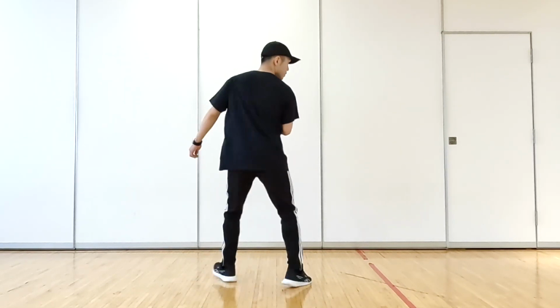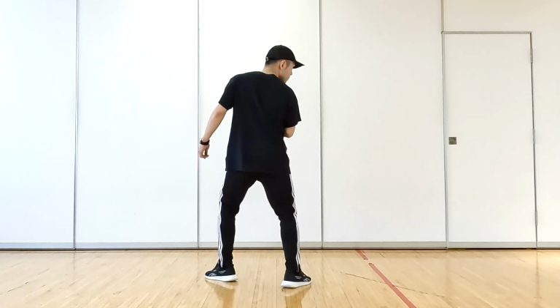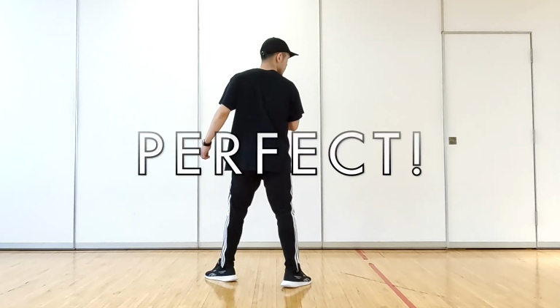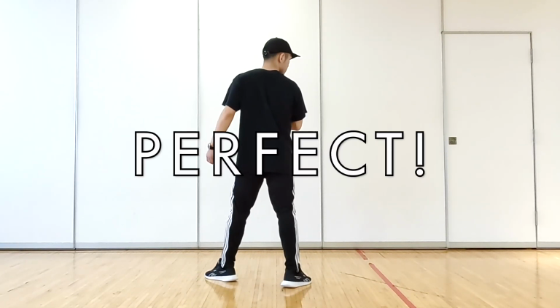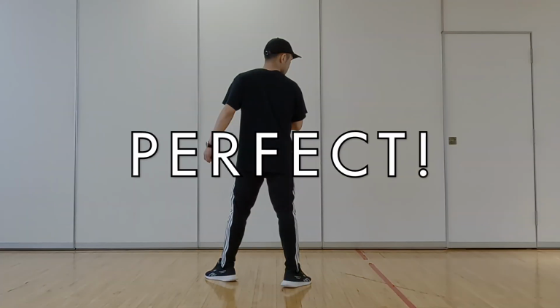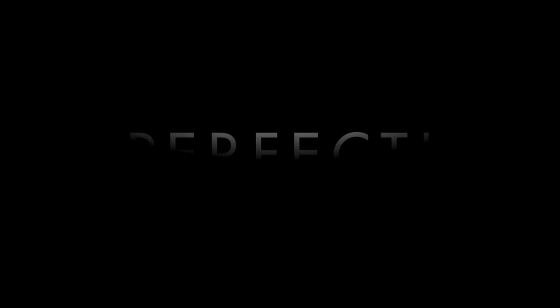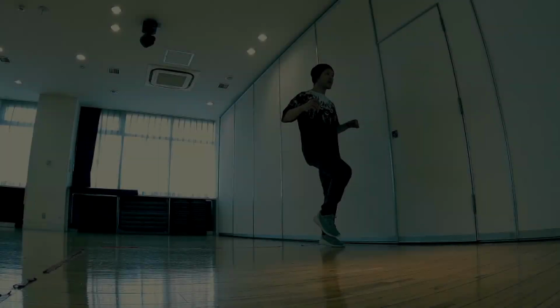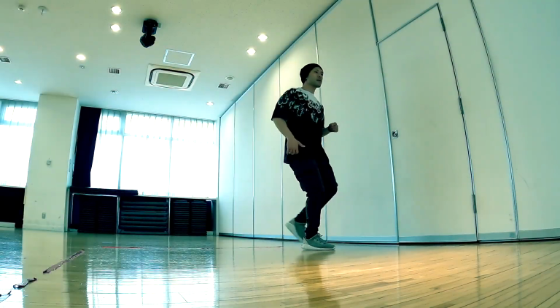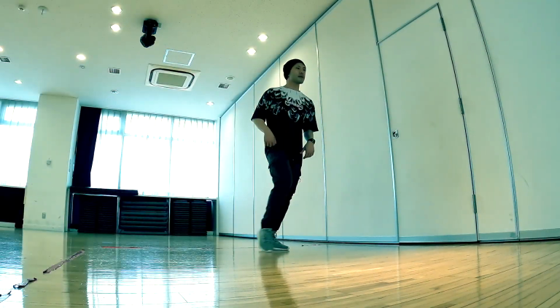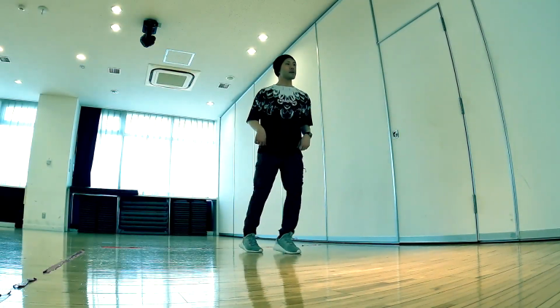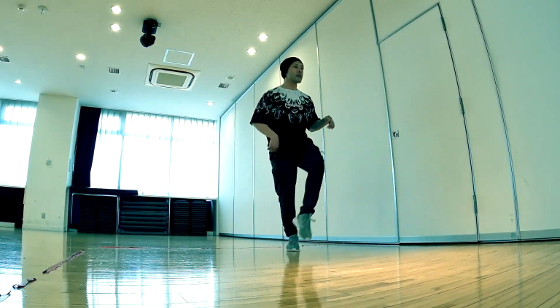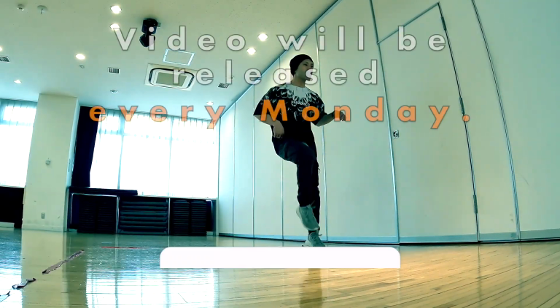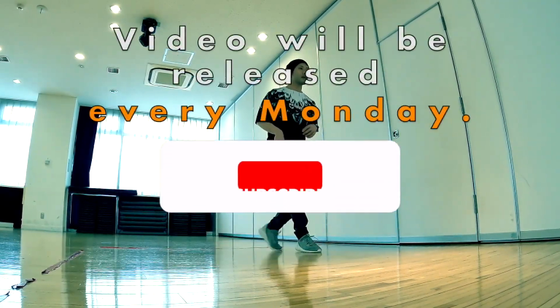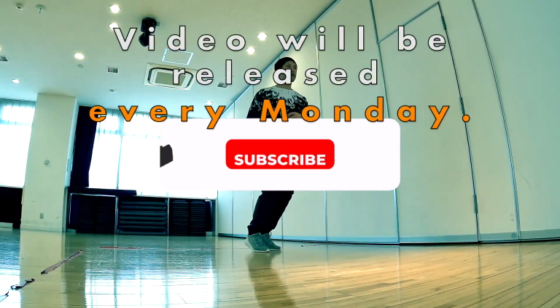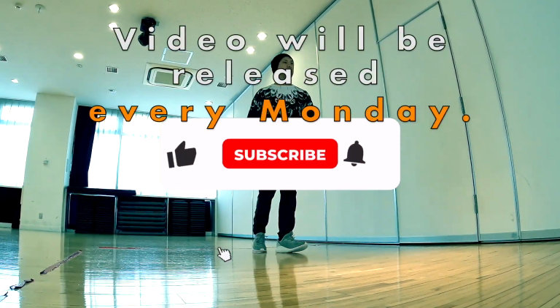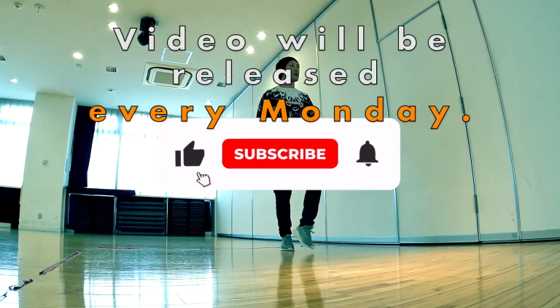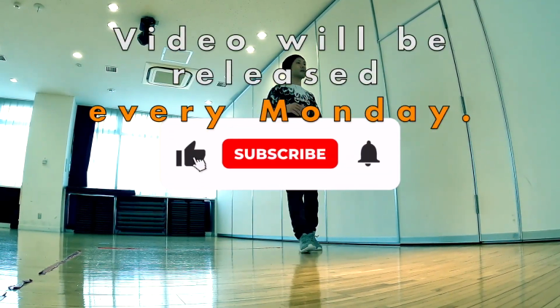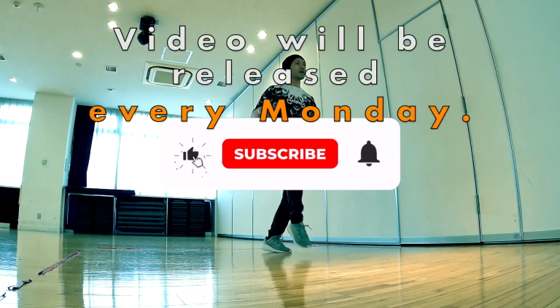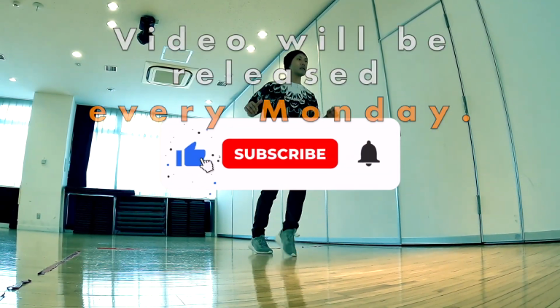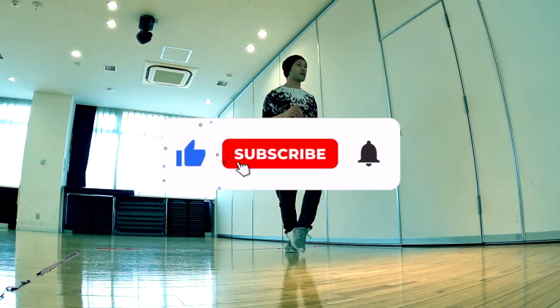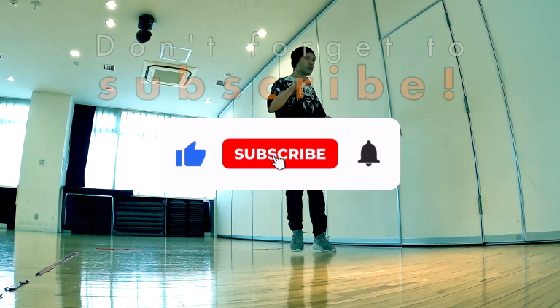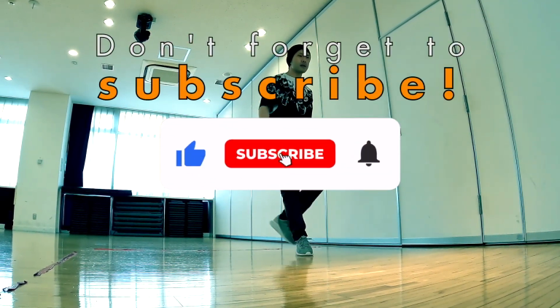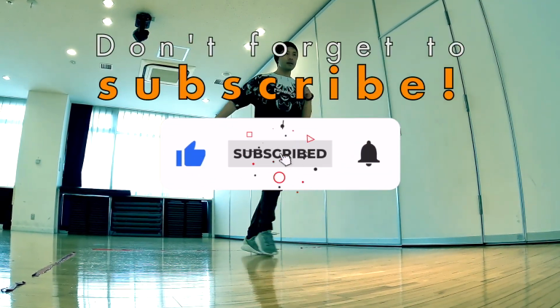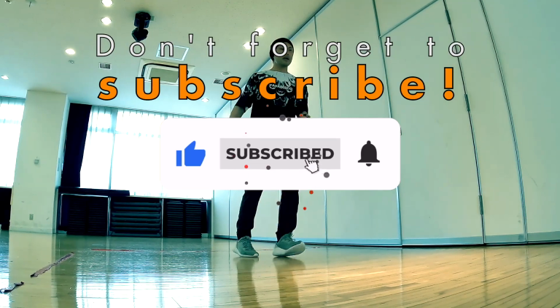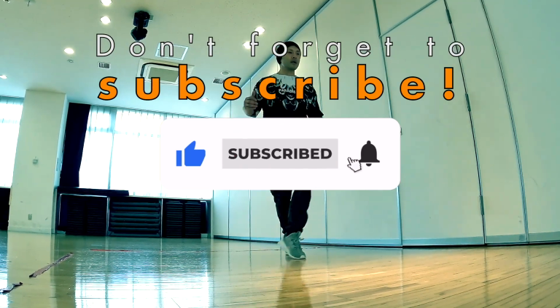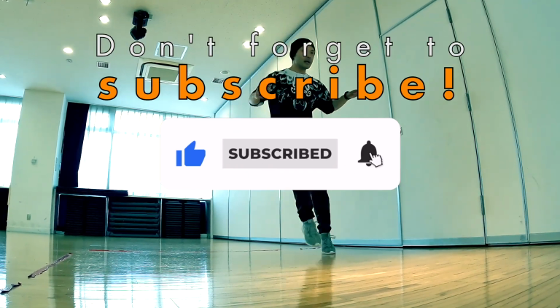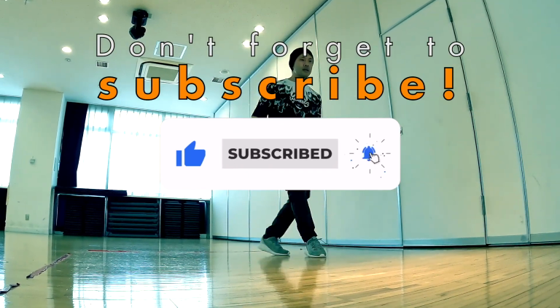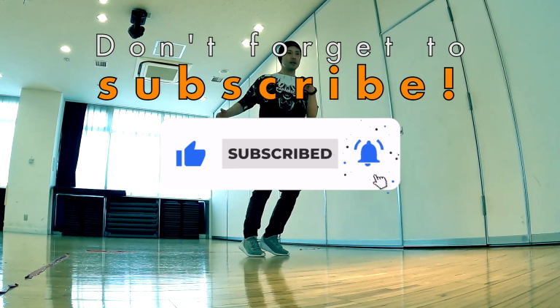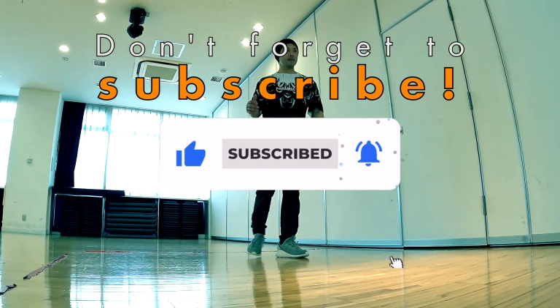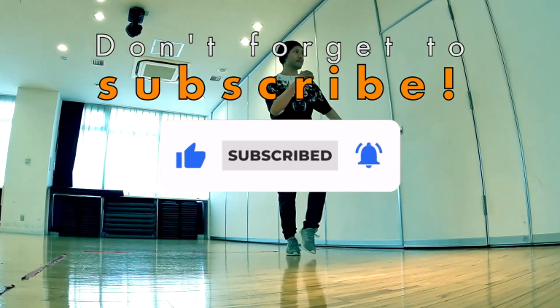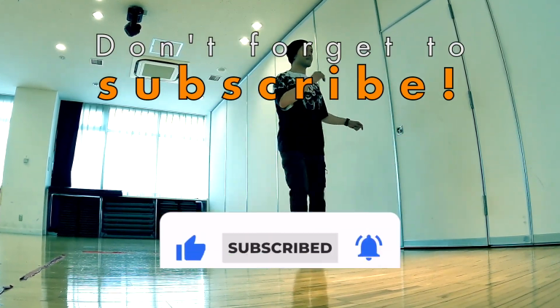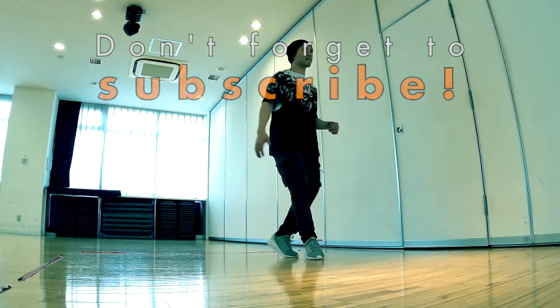Perfect. The video will be released every Monday. Subscribe to the channel so you don't miss it.